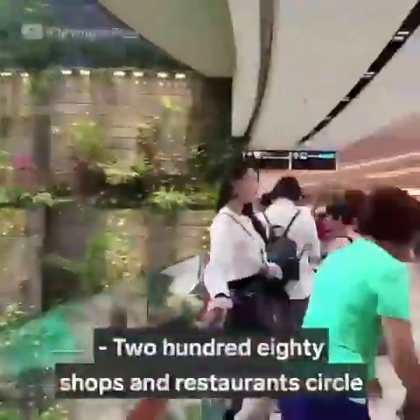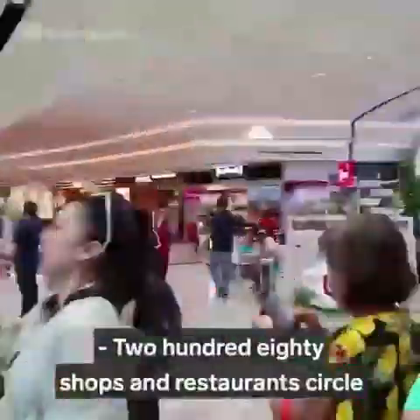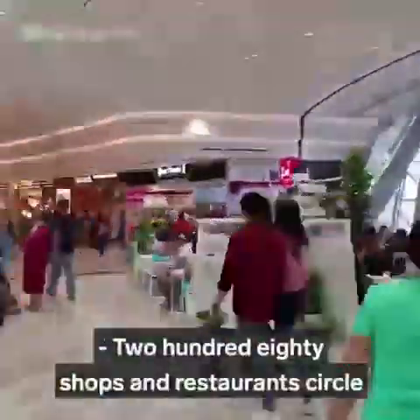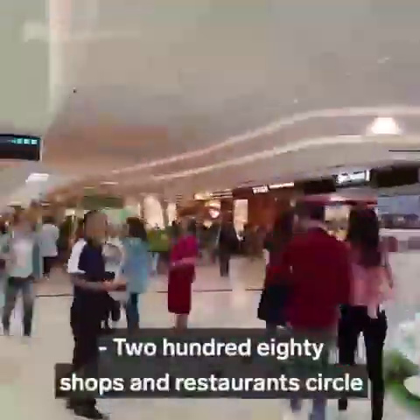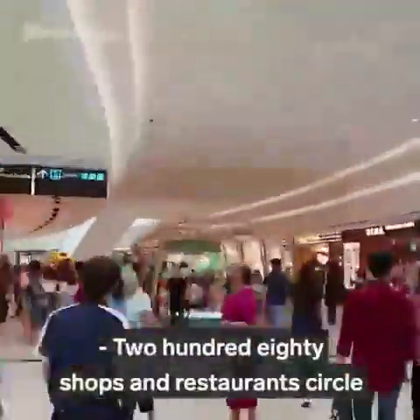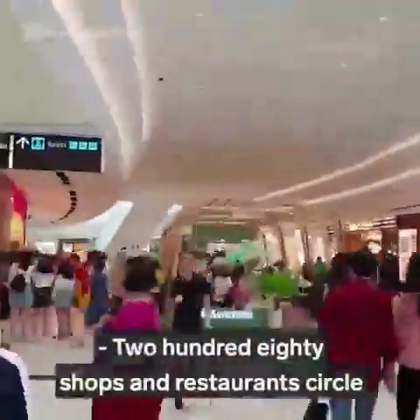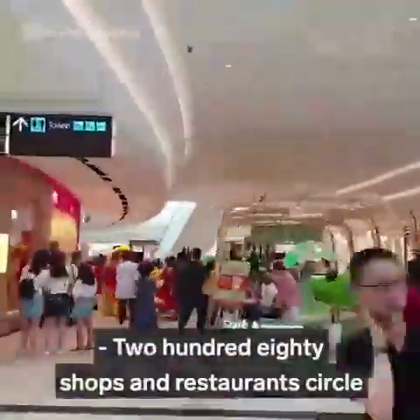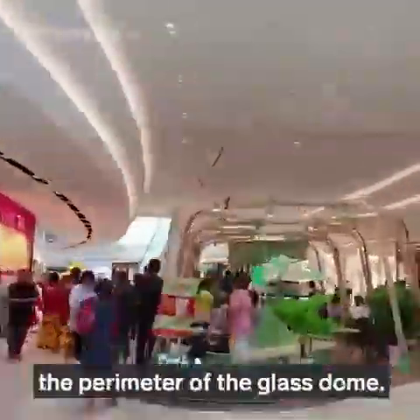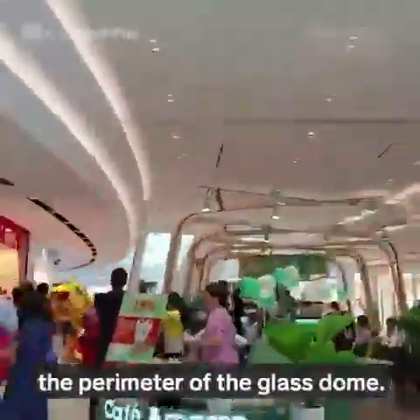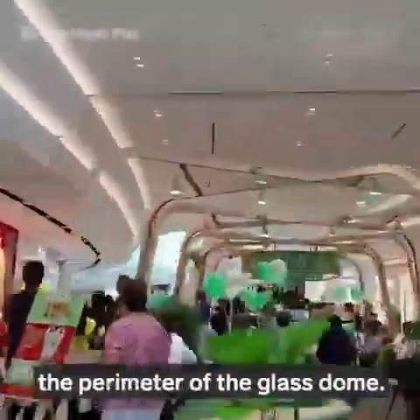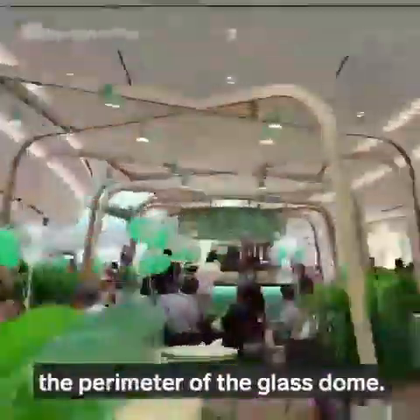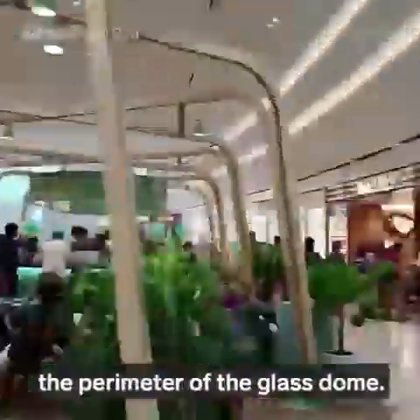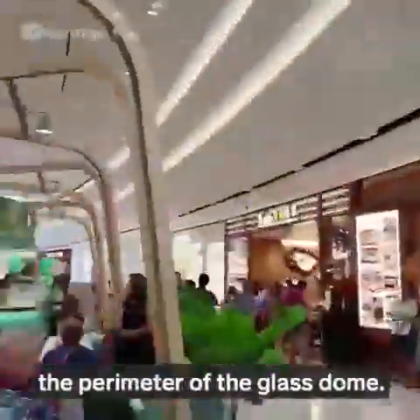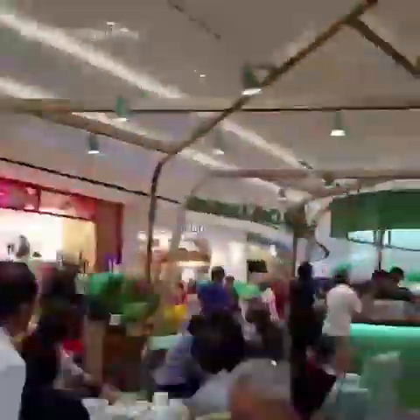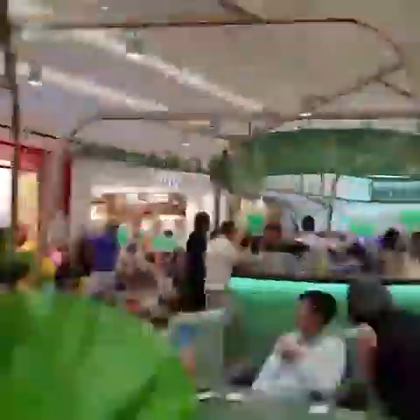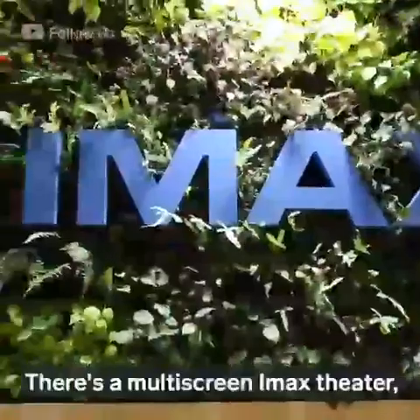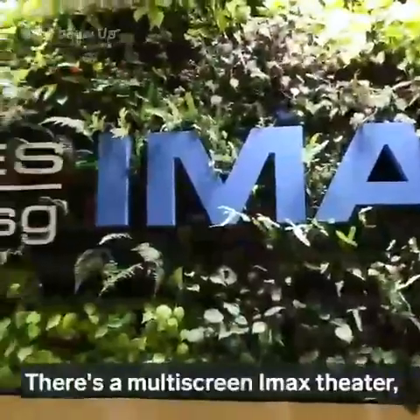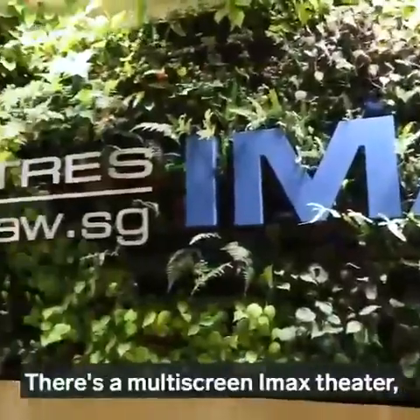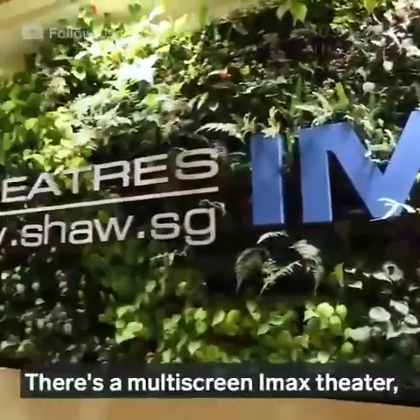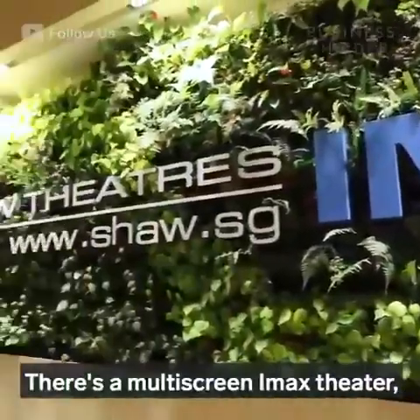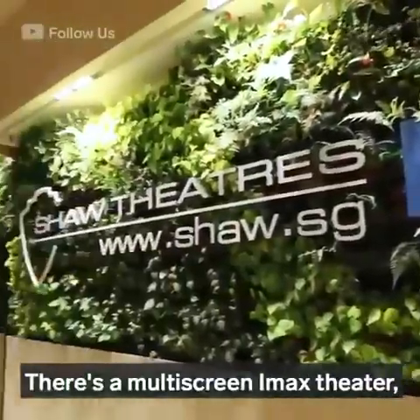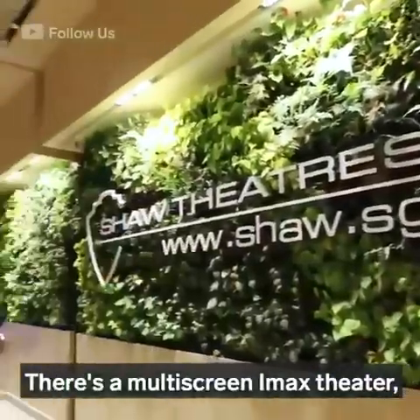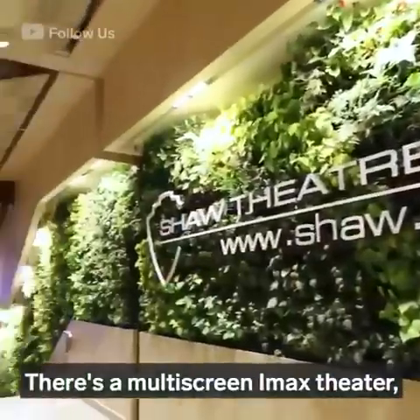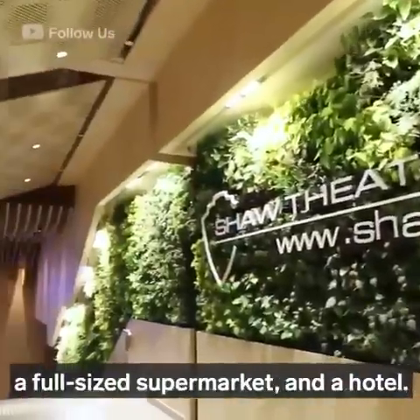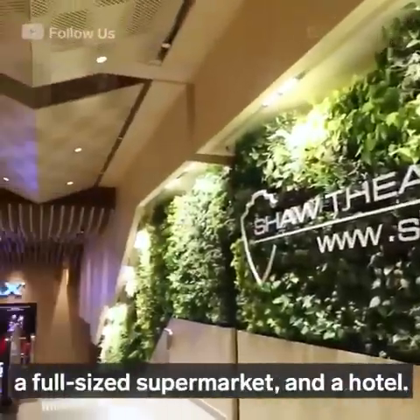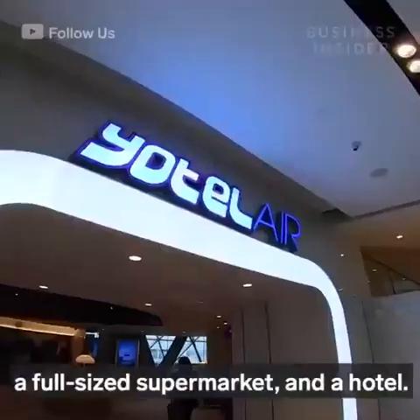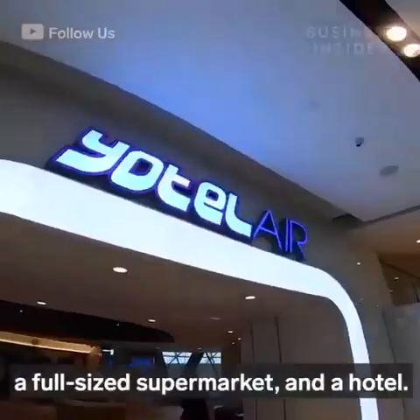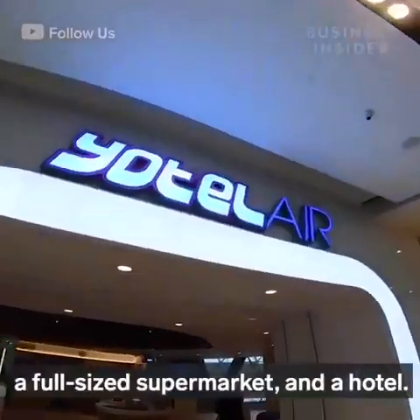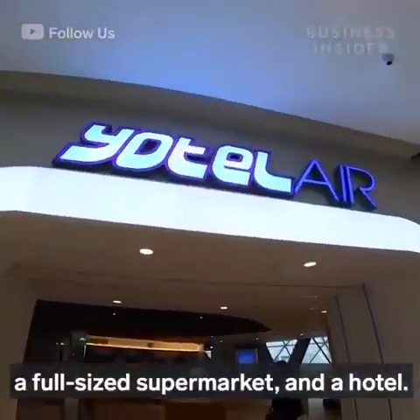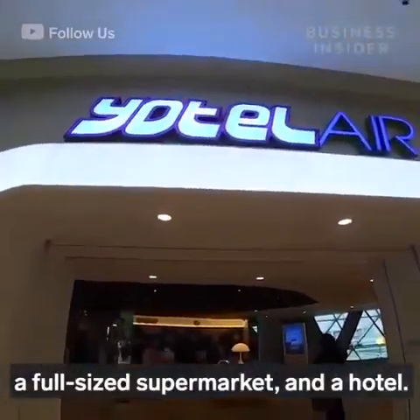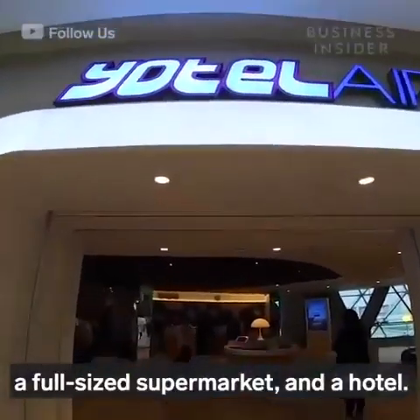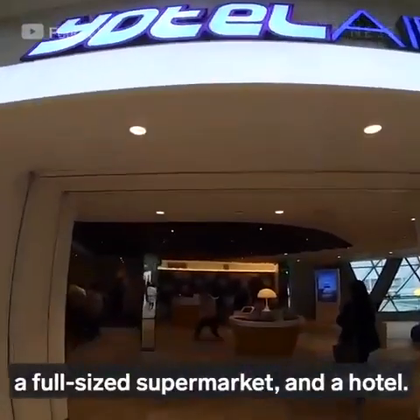280 shops and restaurants circle the perimeter of the glass dome. There's a multi-screen IMAX theater, a full-size supermarket, and a hotel.